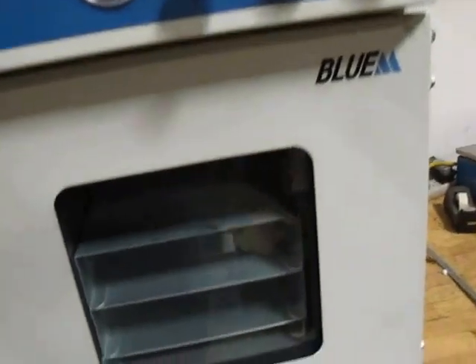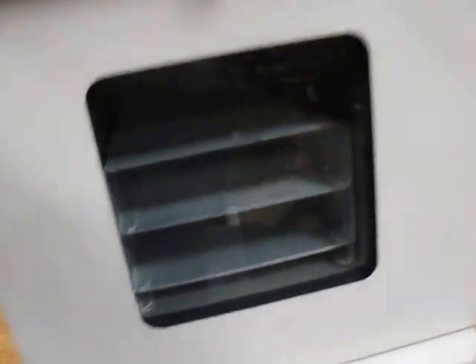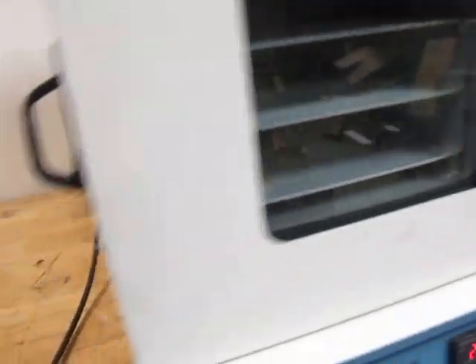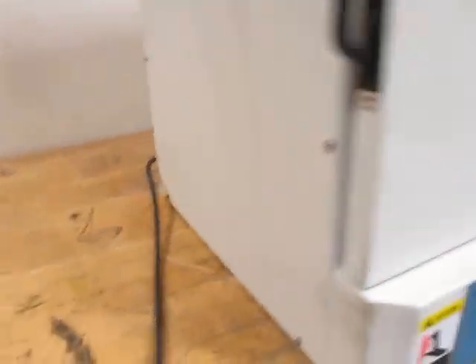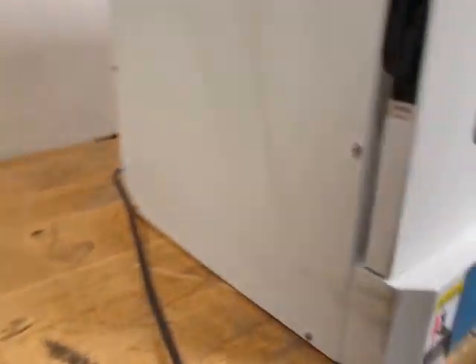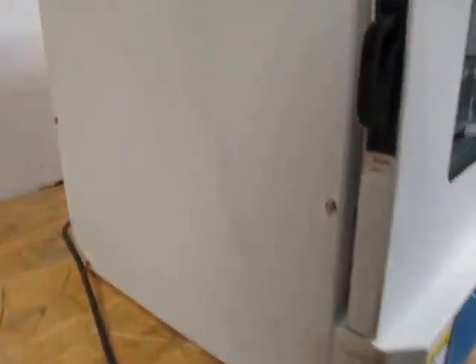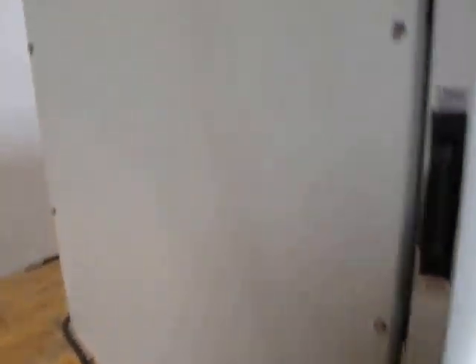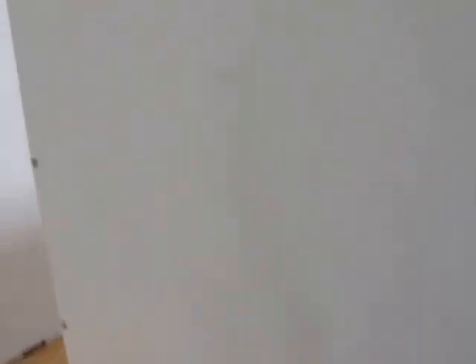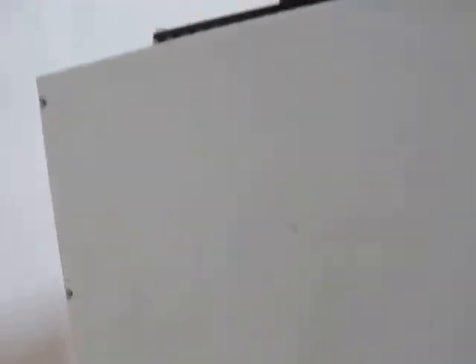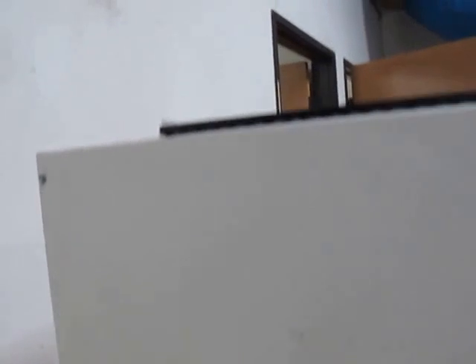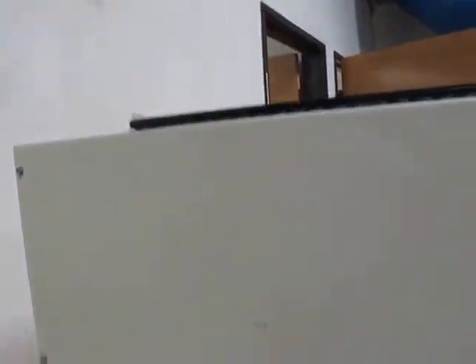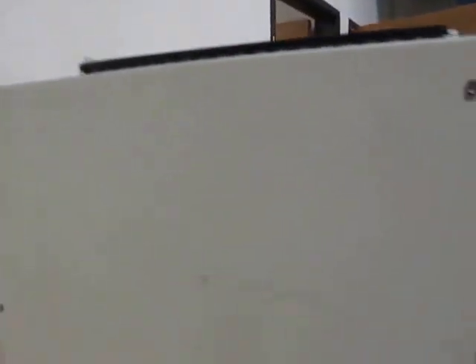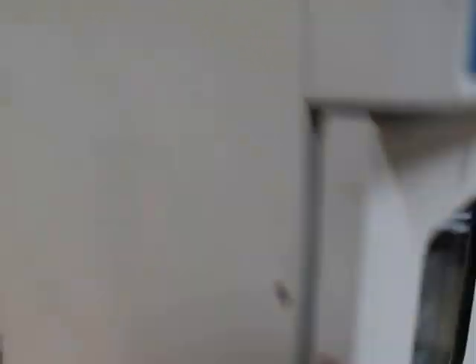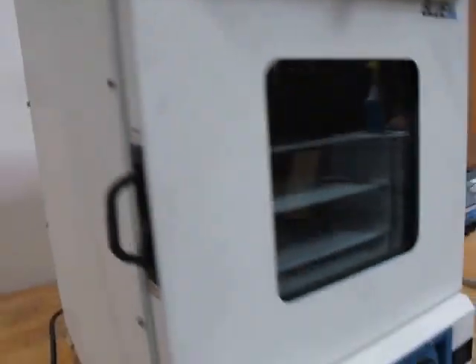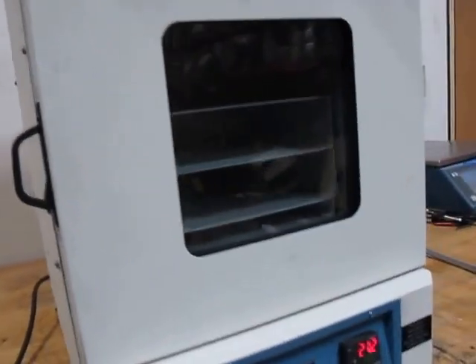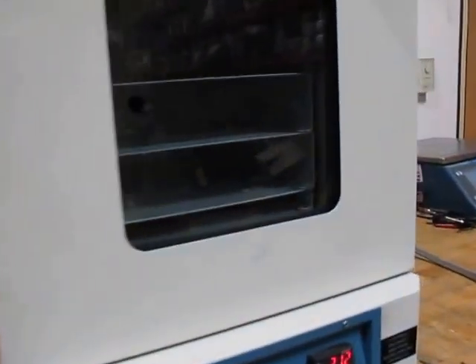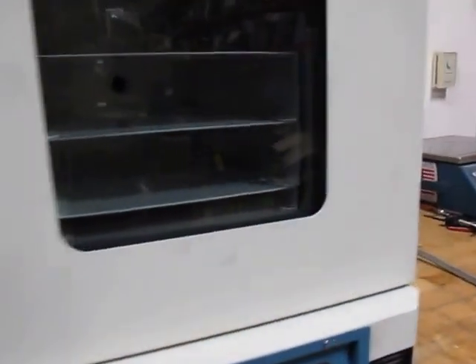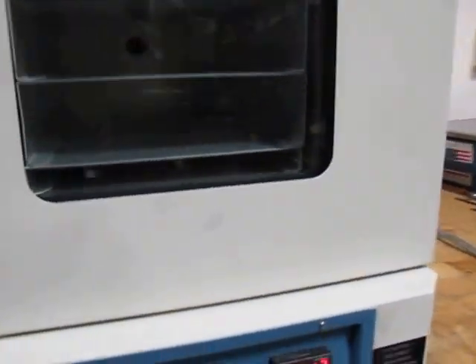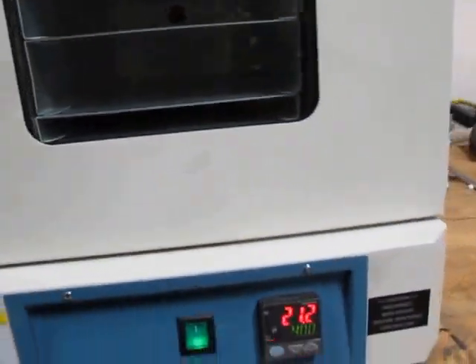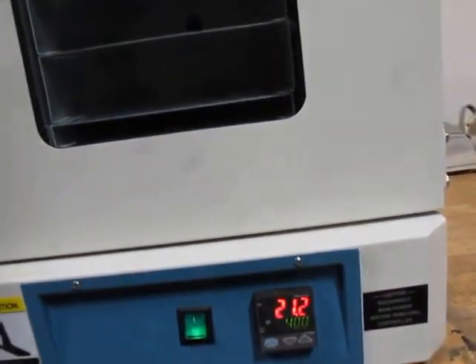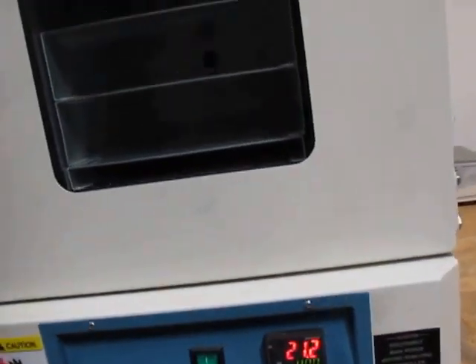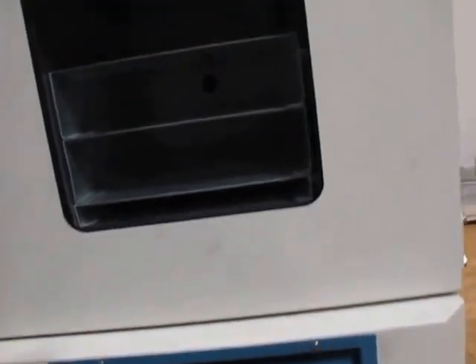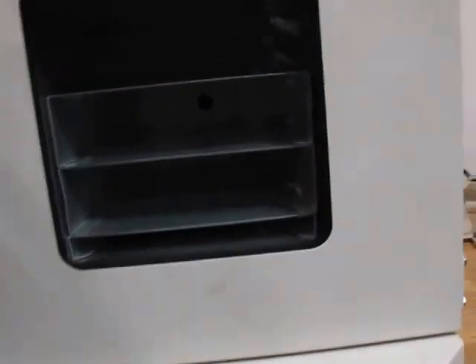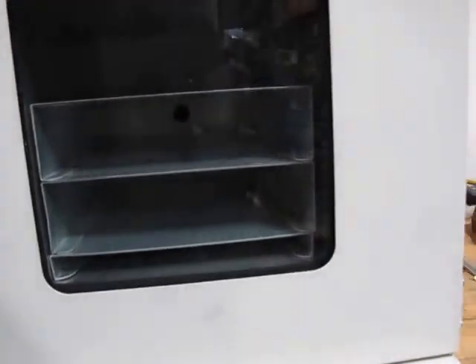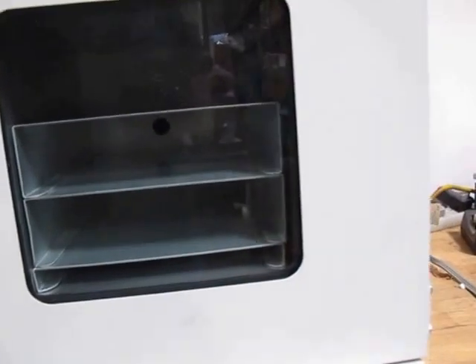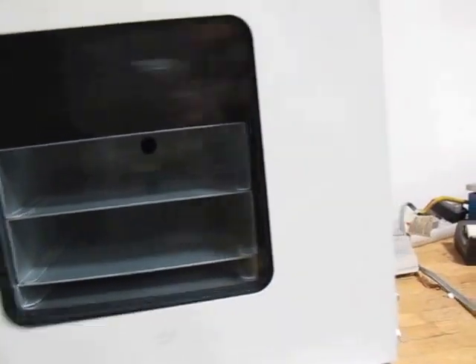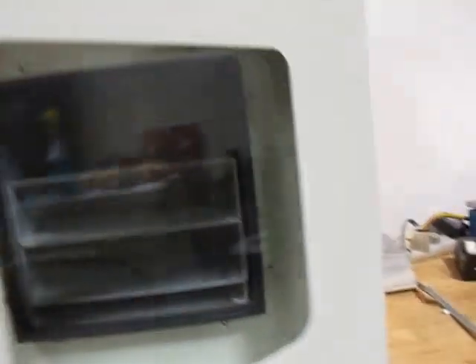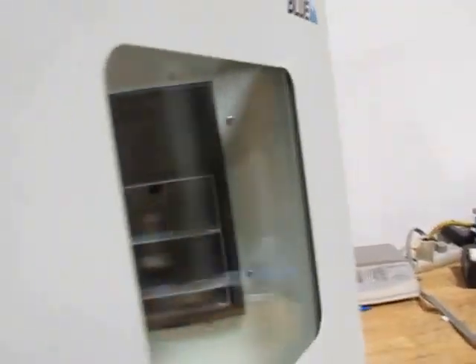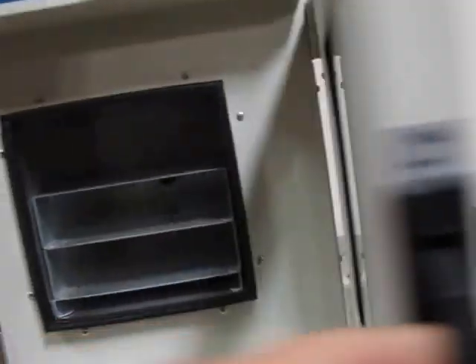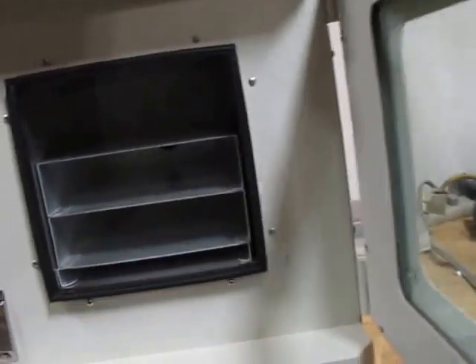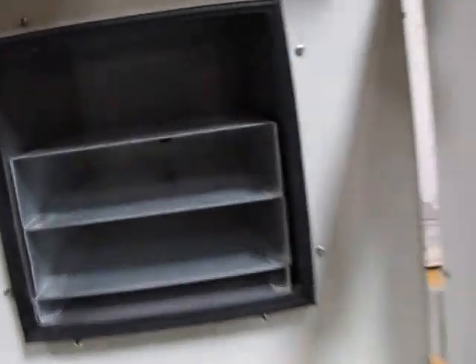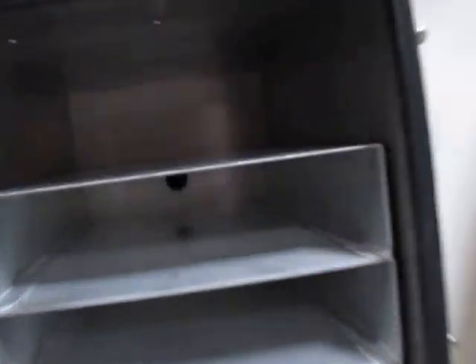We were kind of under the impression that this thing is new. It was in a lab, and it was plugged in, but the manual, like I said, was sitting on the inside of it.